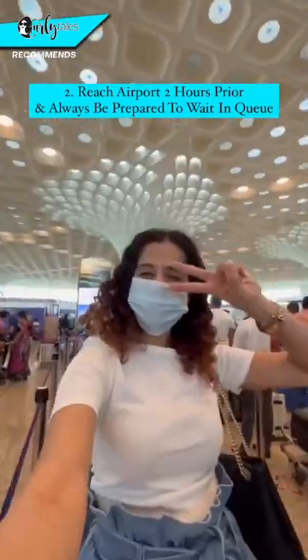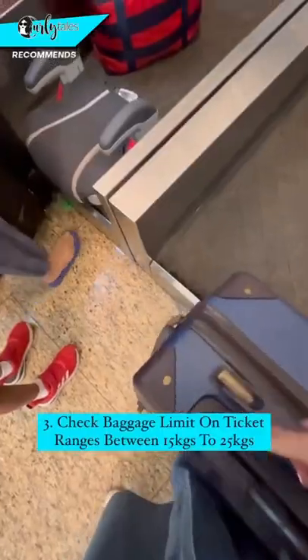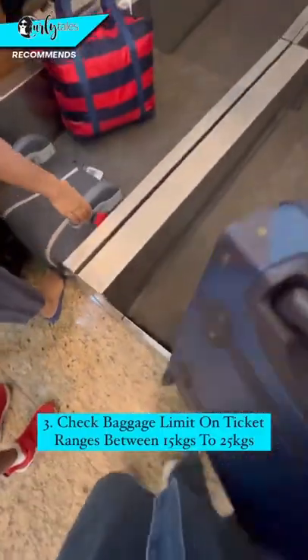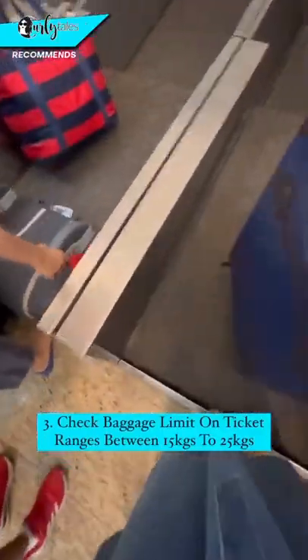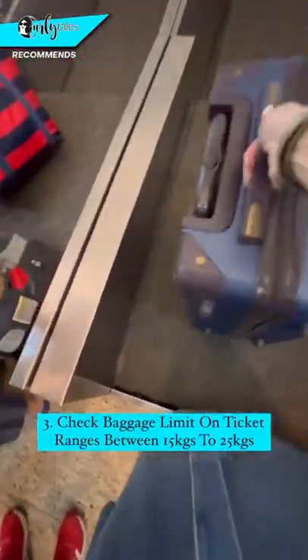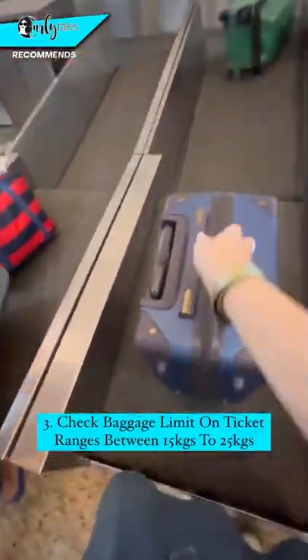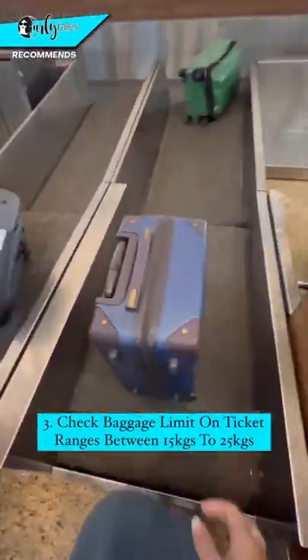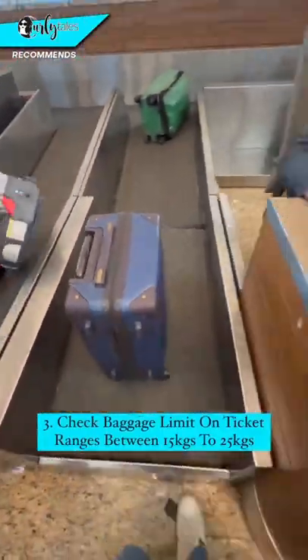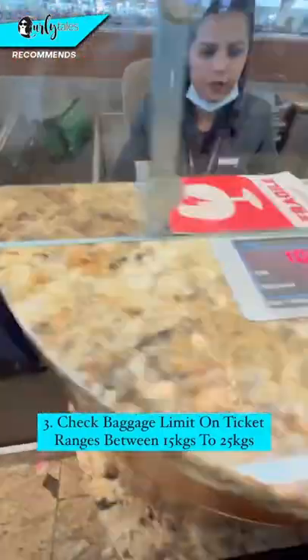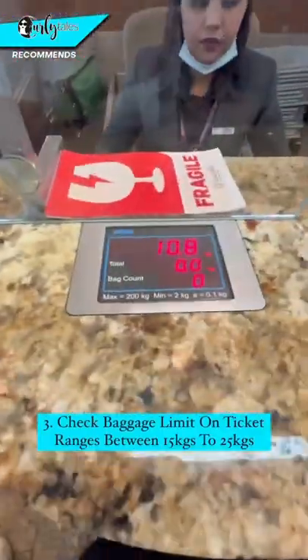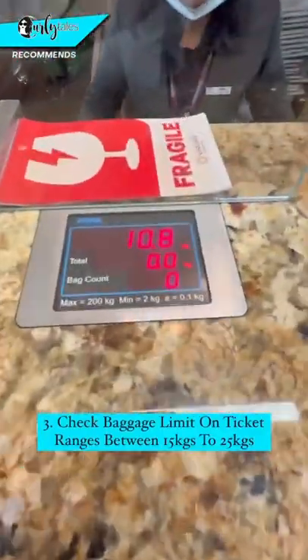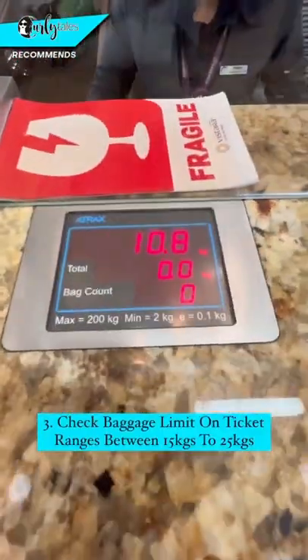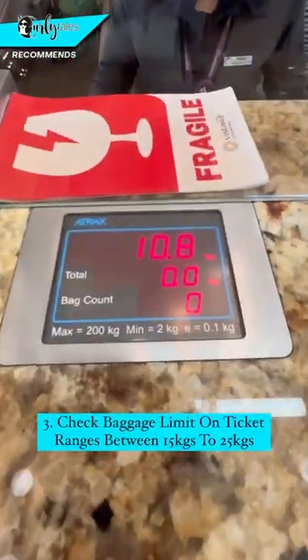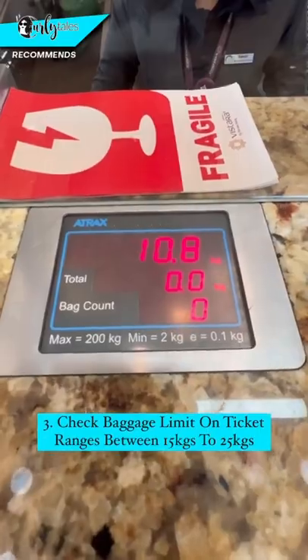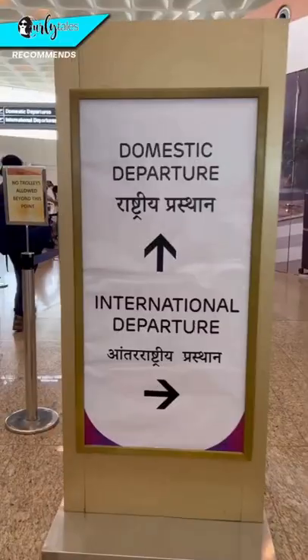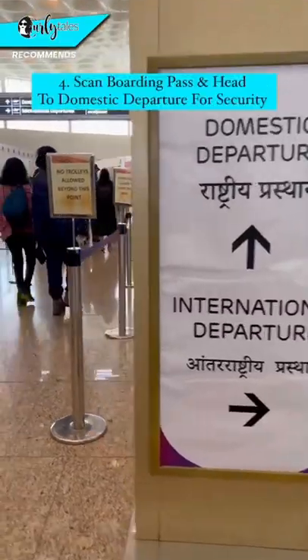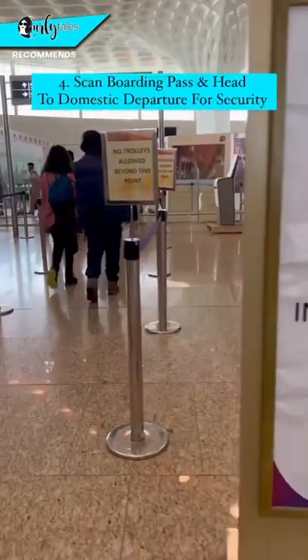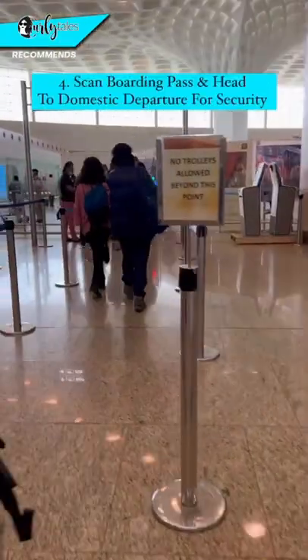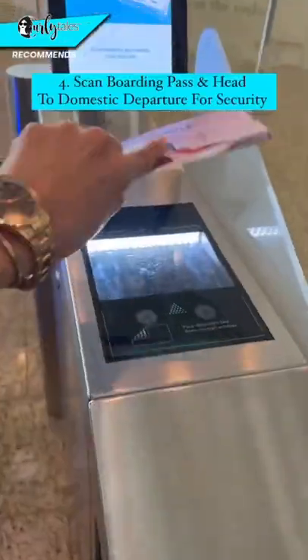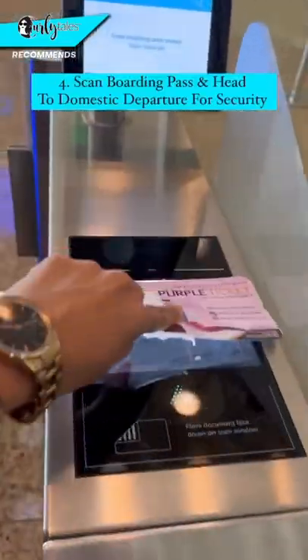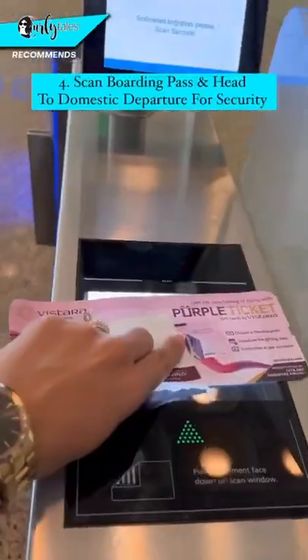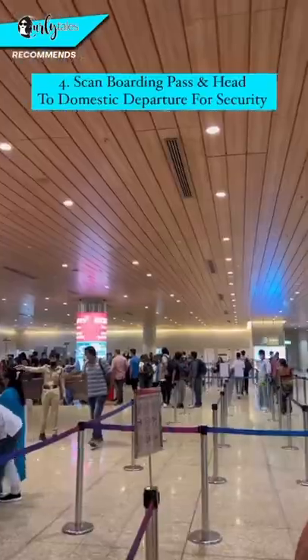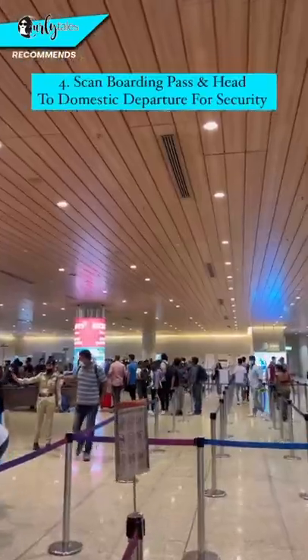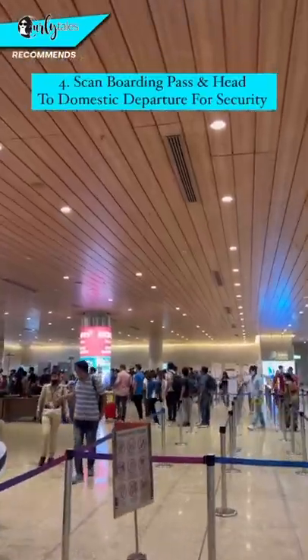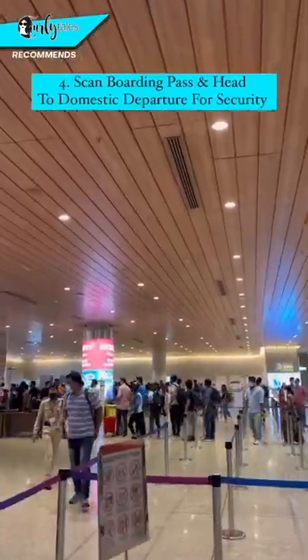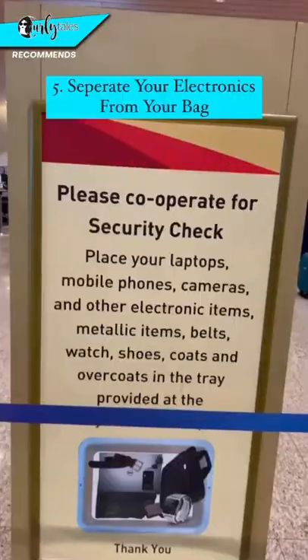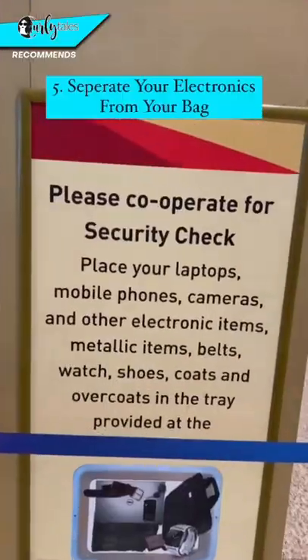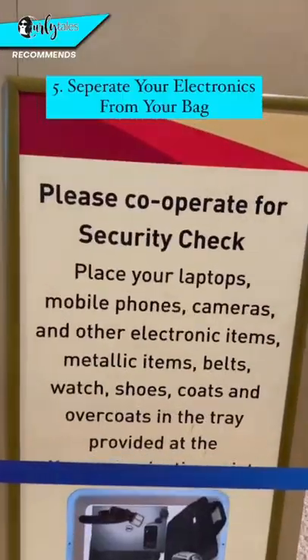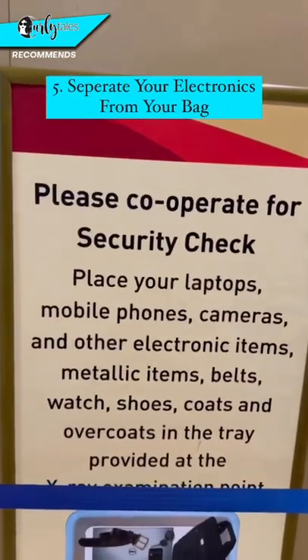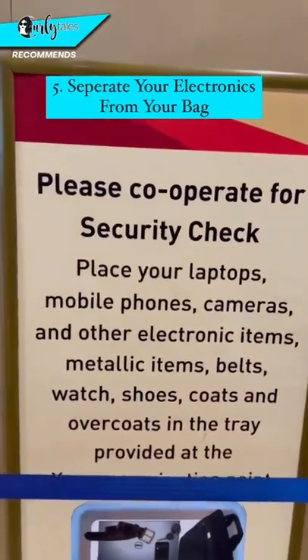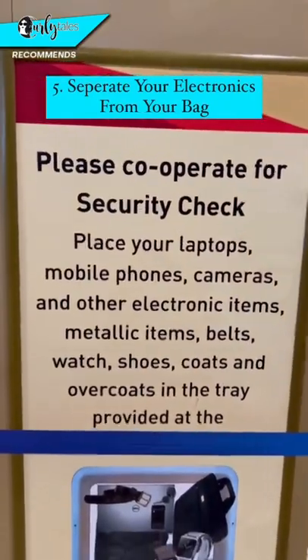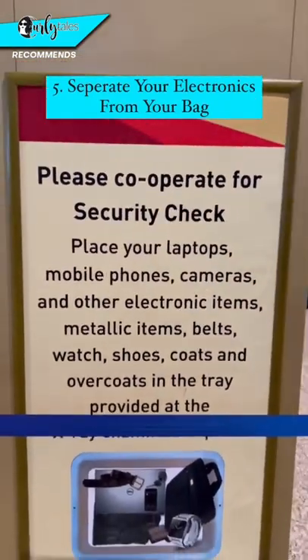Check the baggage limit on the ticket — it ranges between 15 to 25 kgs. Scan your boarding pass and head to the domestic department for security. Separate your electronics from your bag.